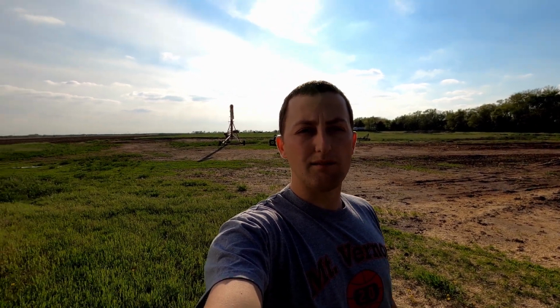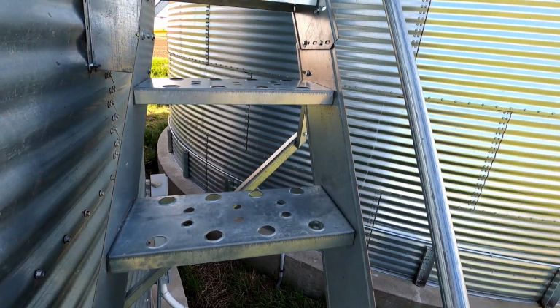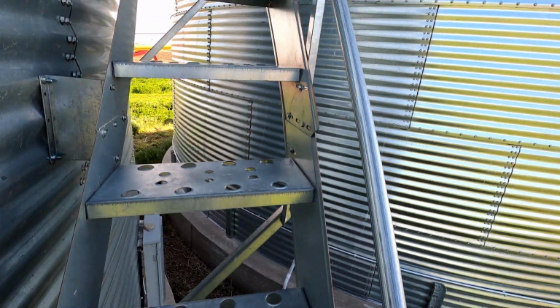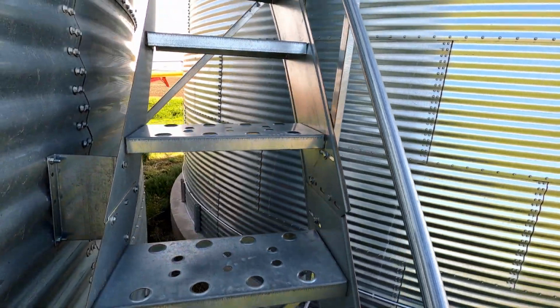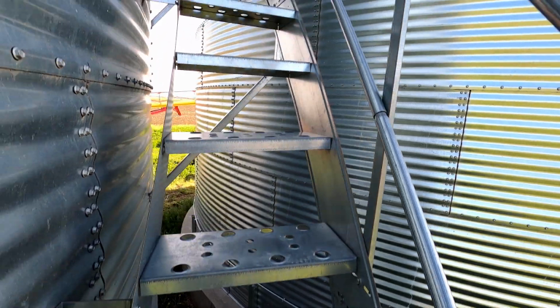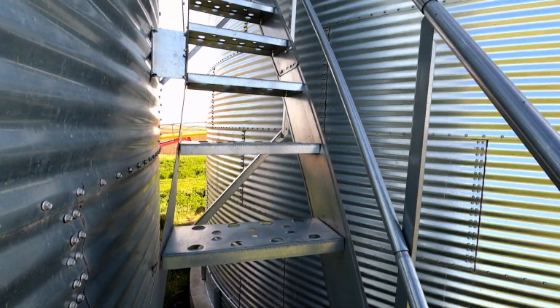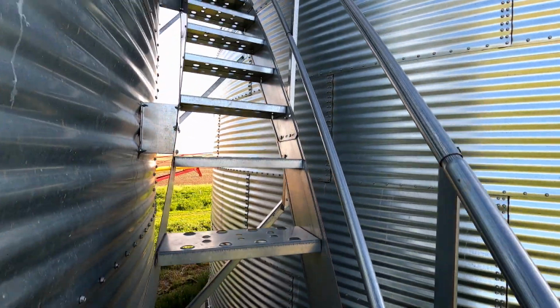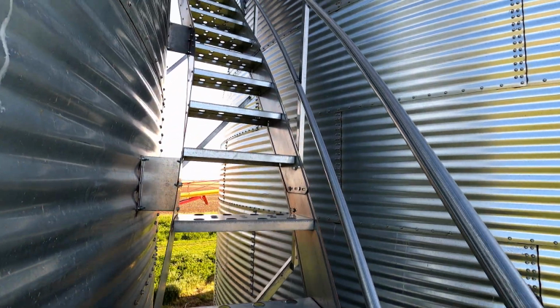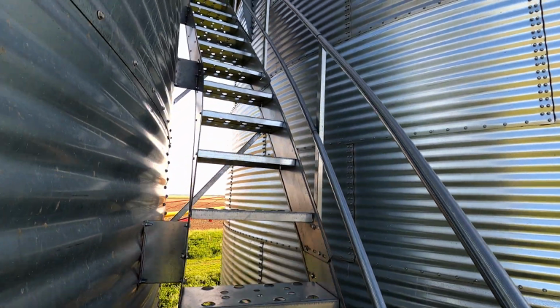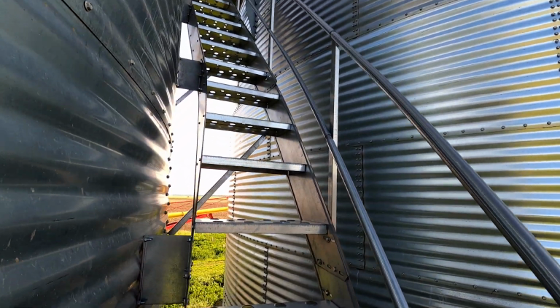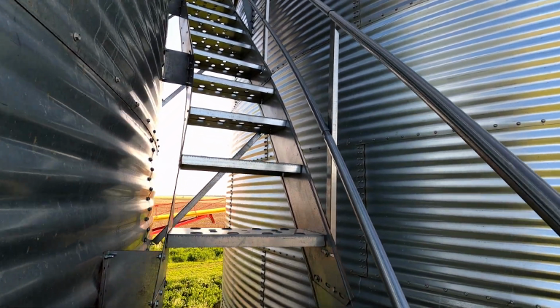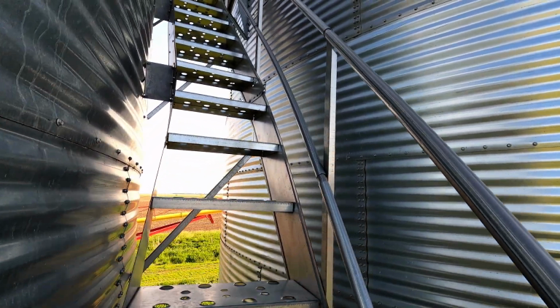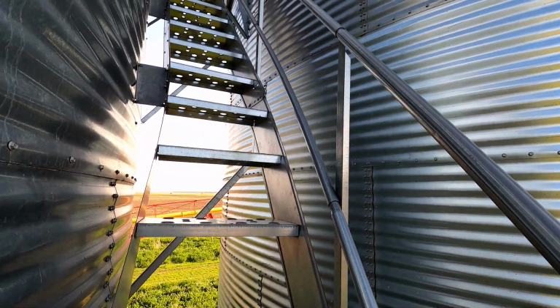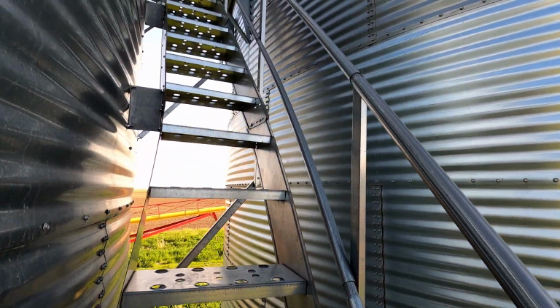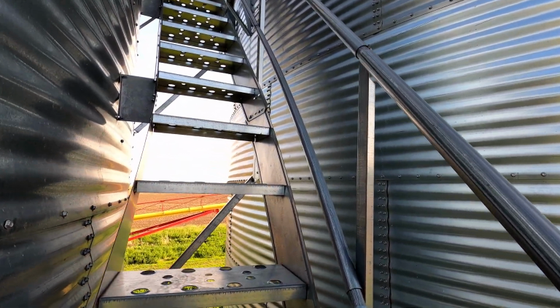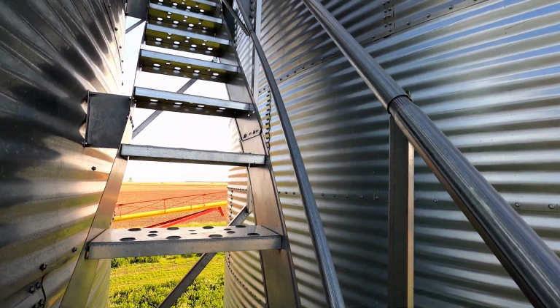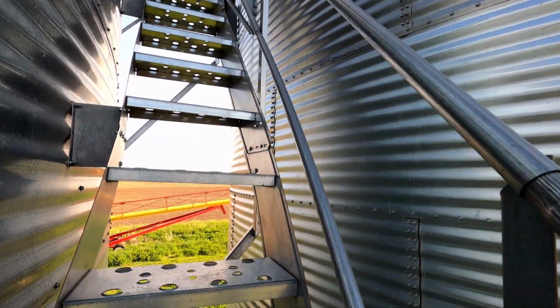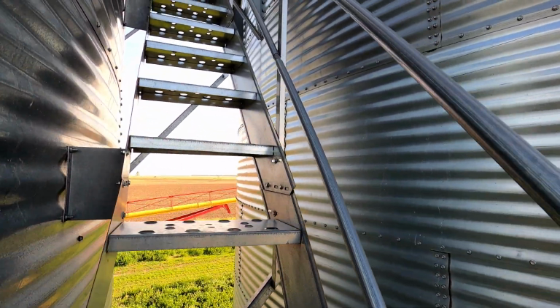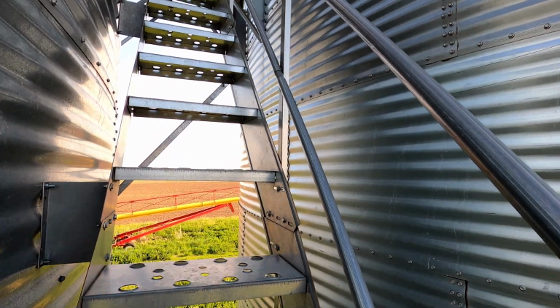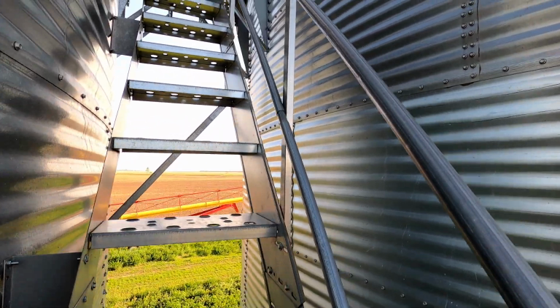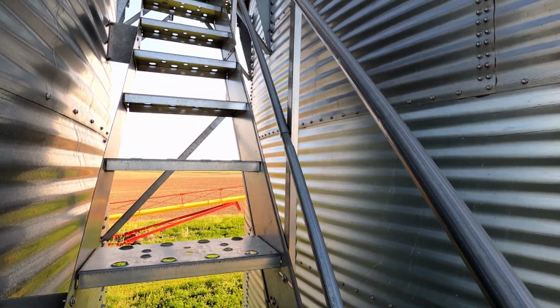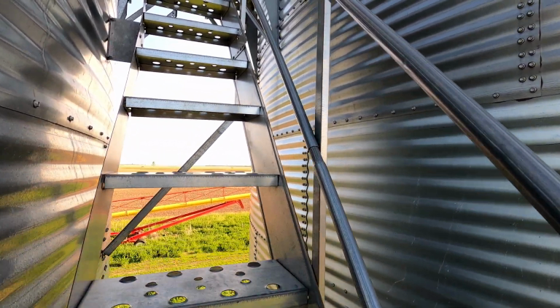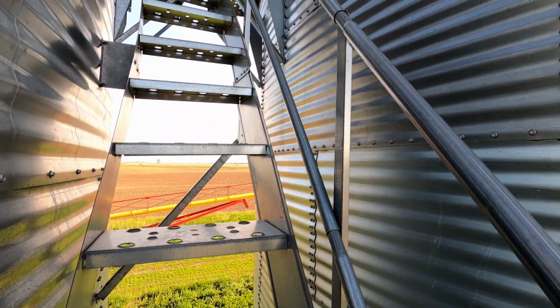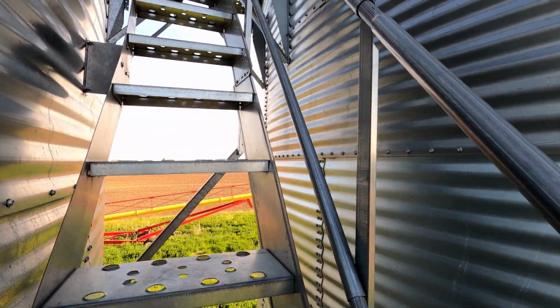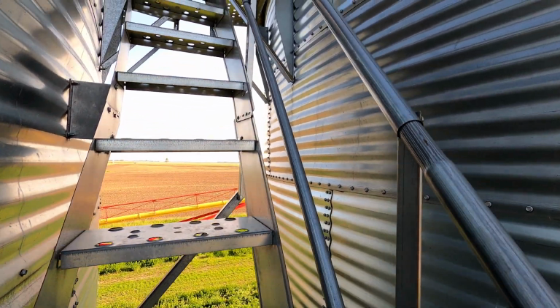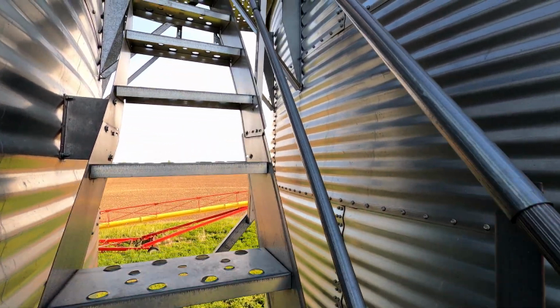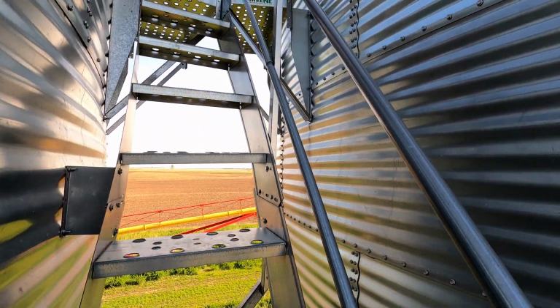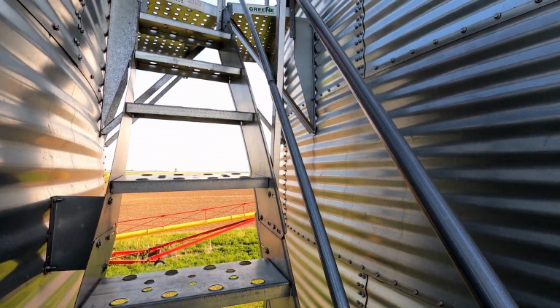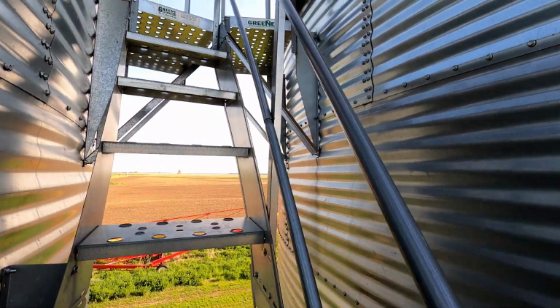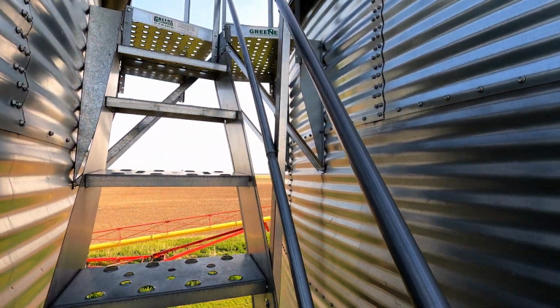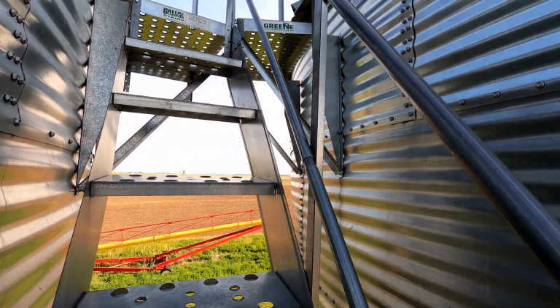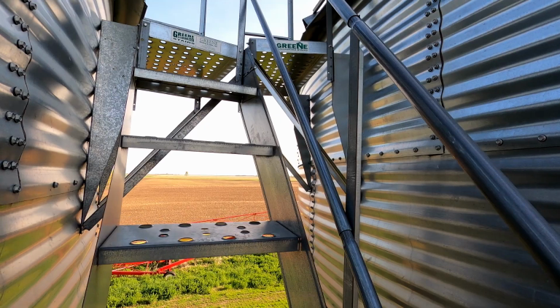First, I'm going to go up these stairs to the top of our grain bin so you can get a good shot. We're going to be in our bunker that stores everything, but I'm going to come all the way to the top to give you a good view.